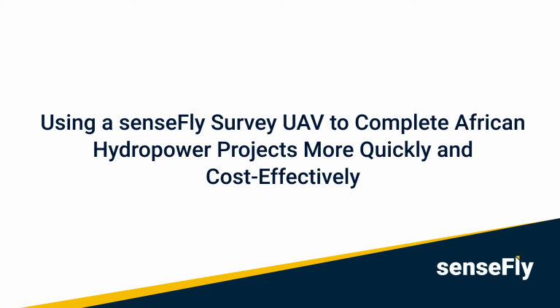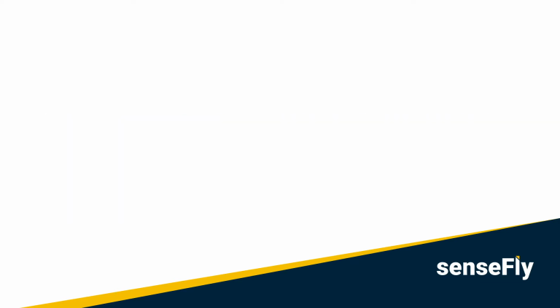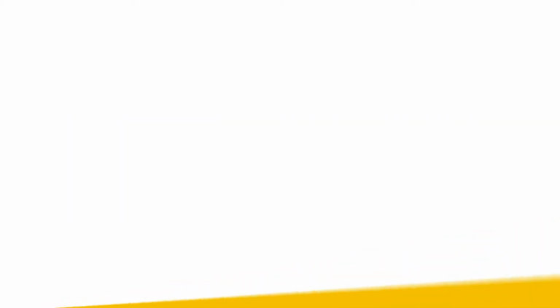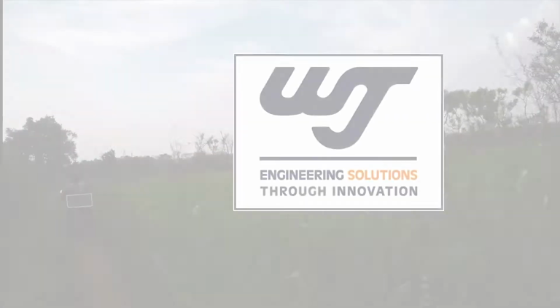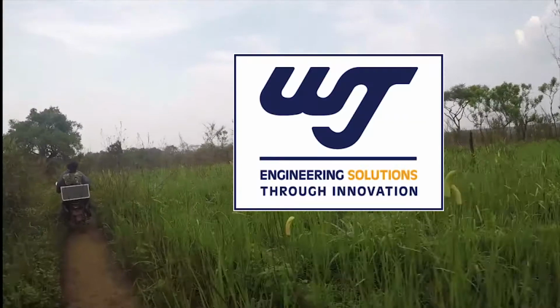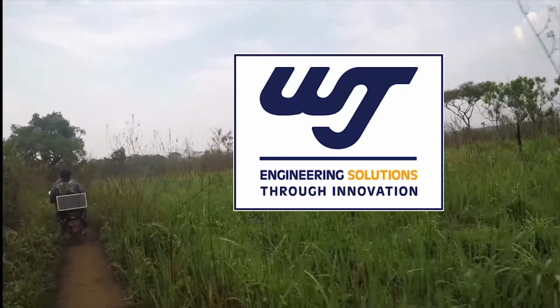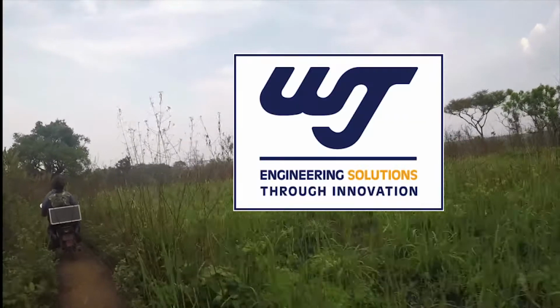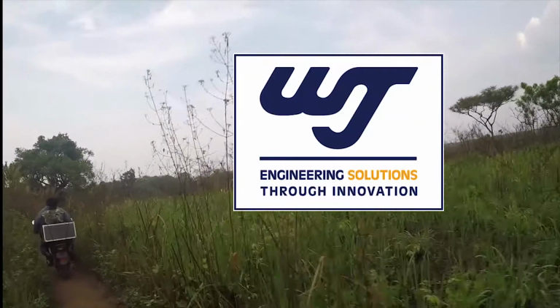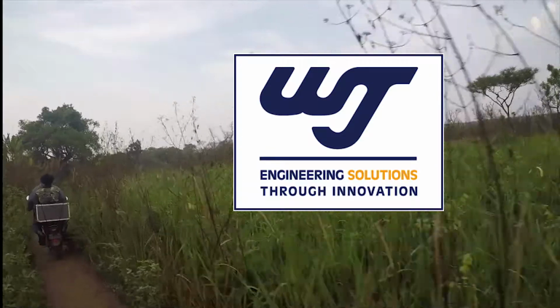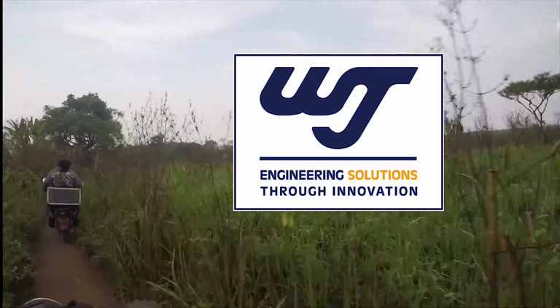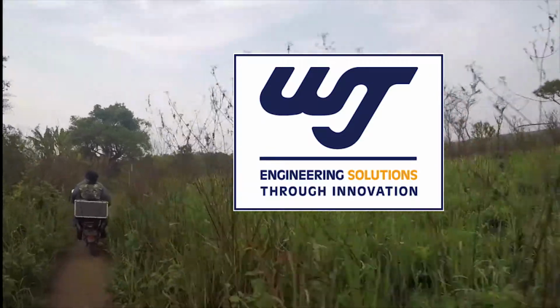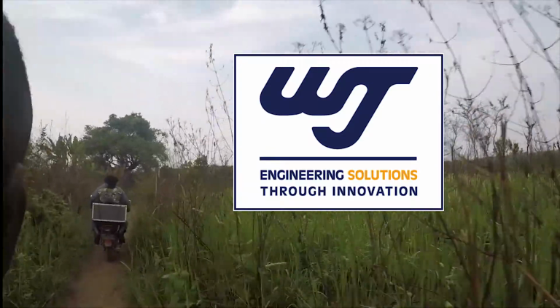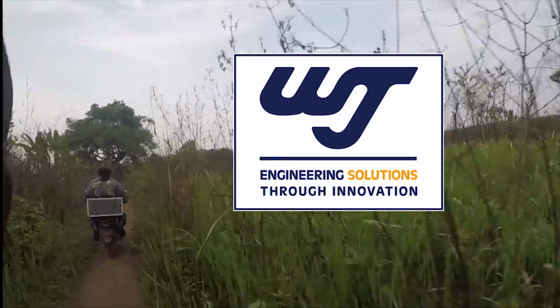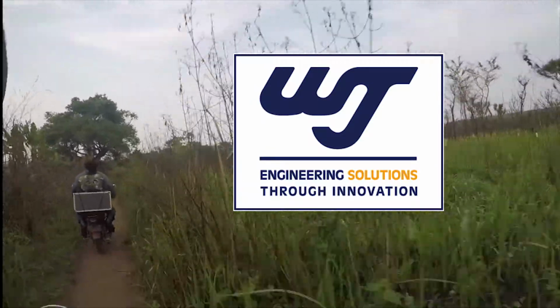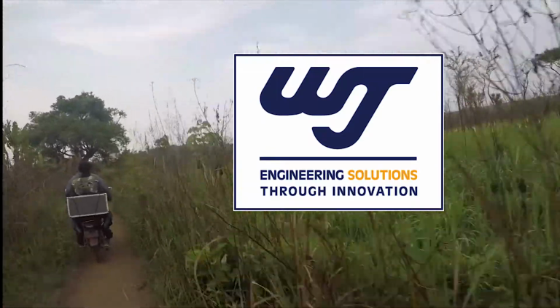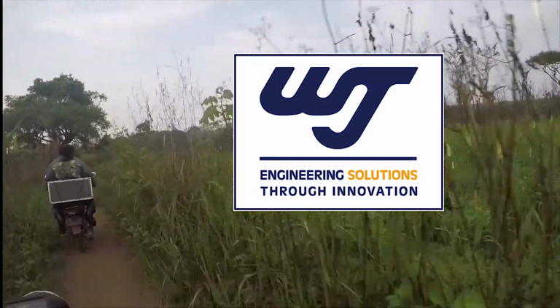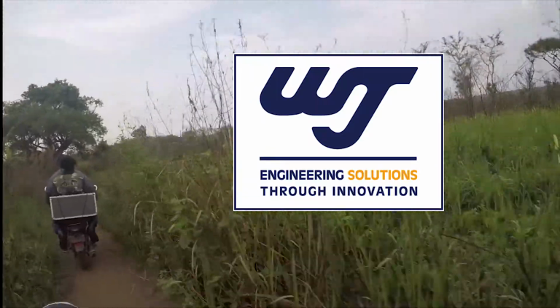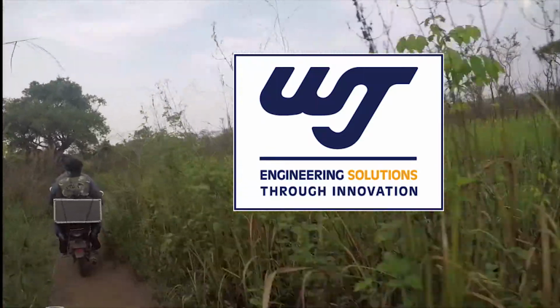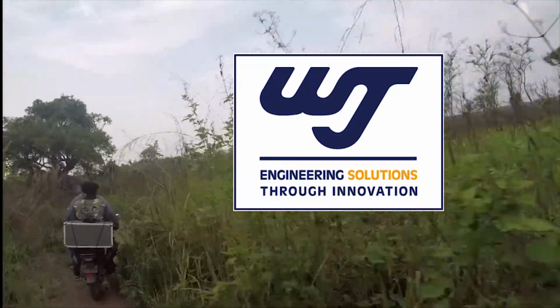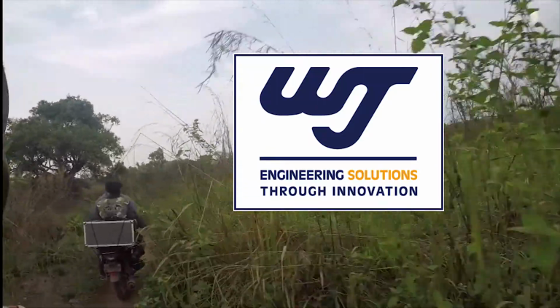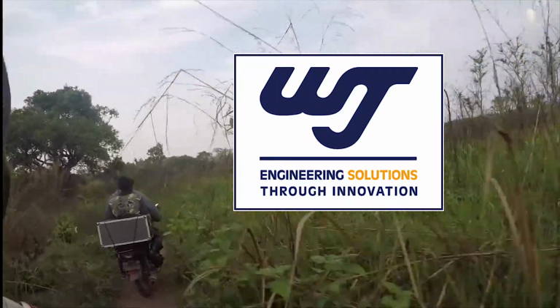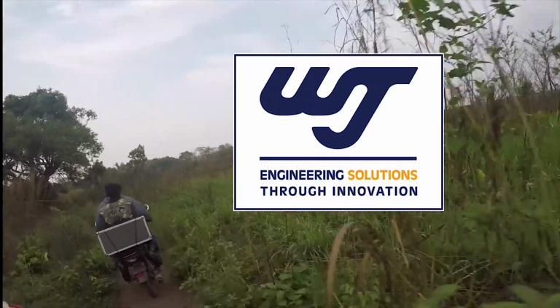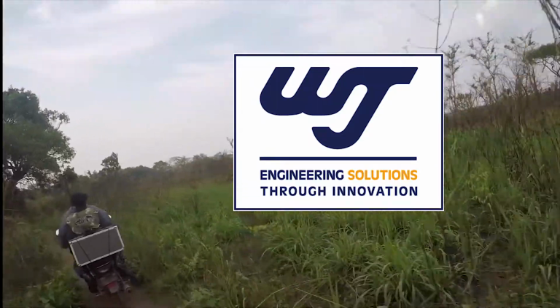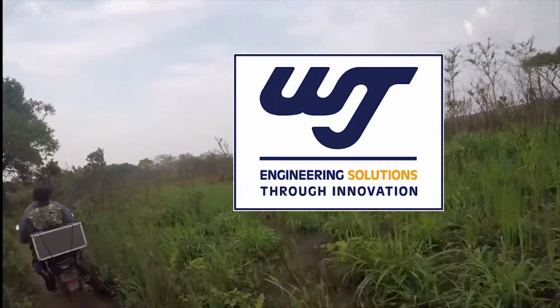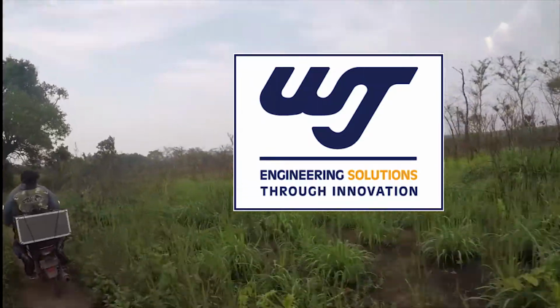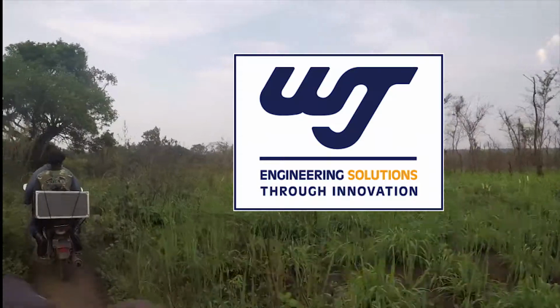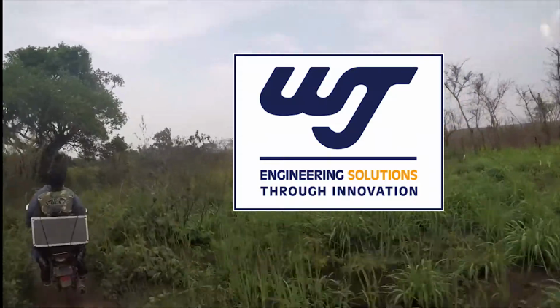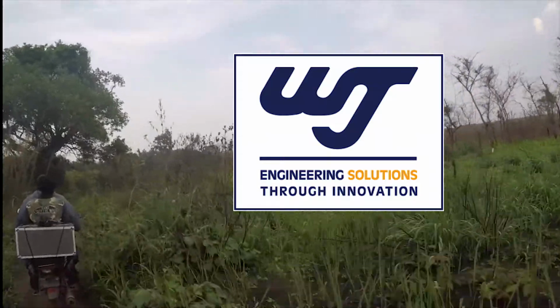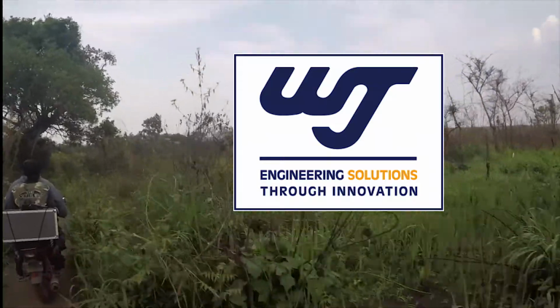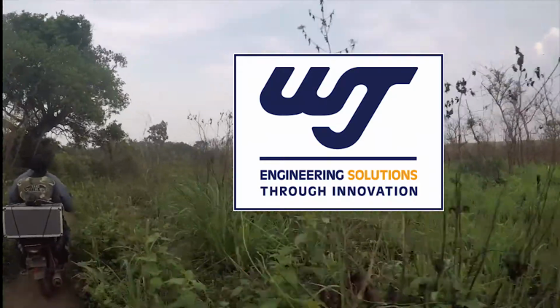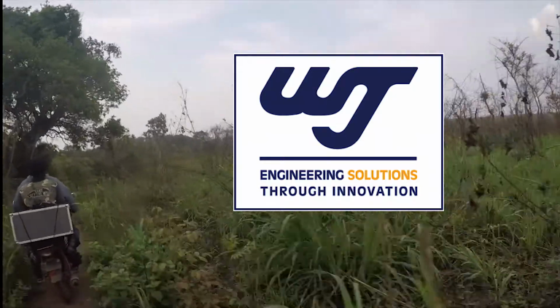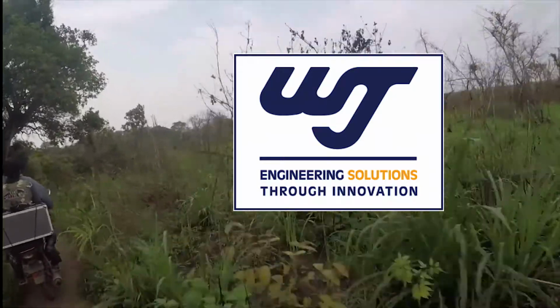WJ Engineering is a South African based company. We offer the design and development of small and medium hydropower plant projects for Africa in remote areas.